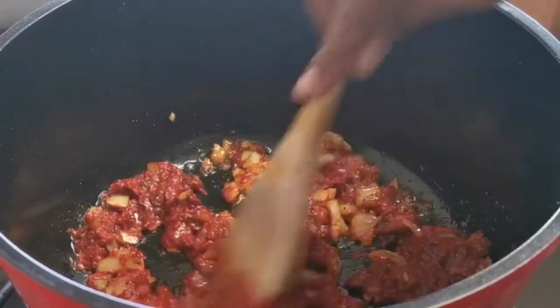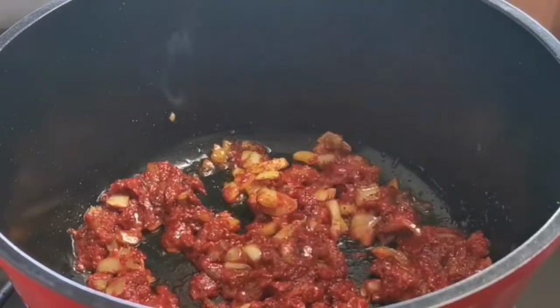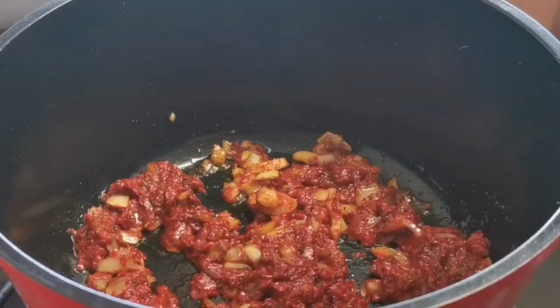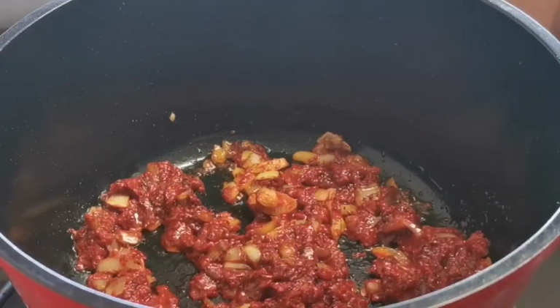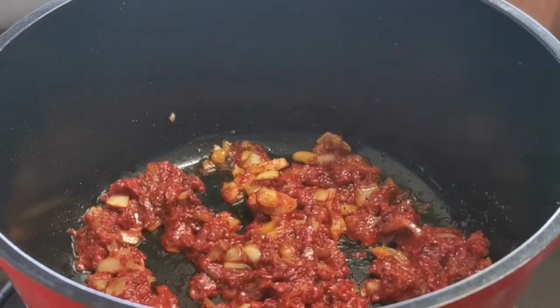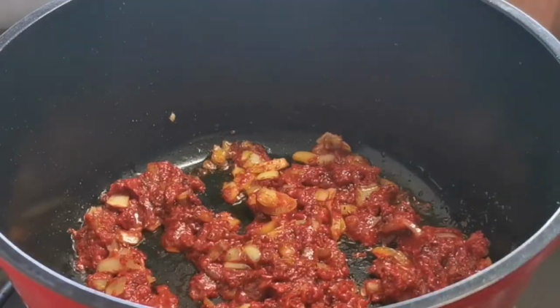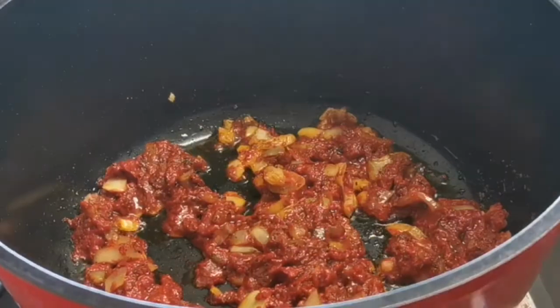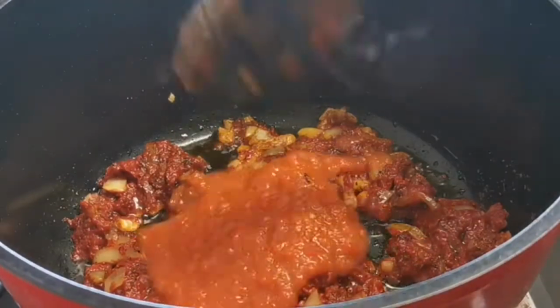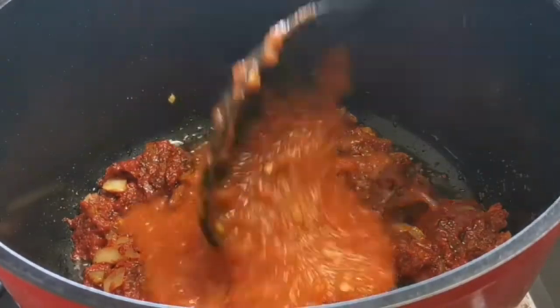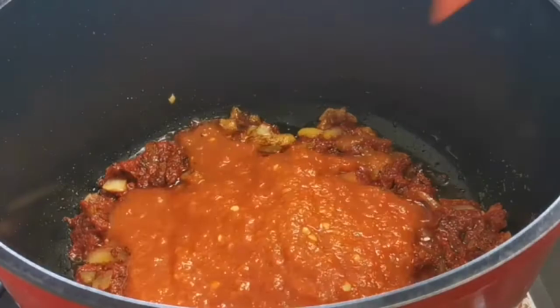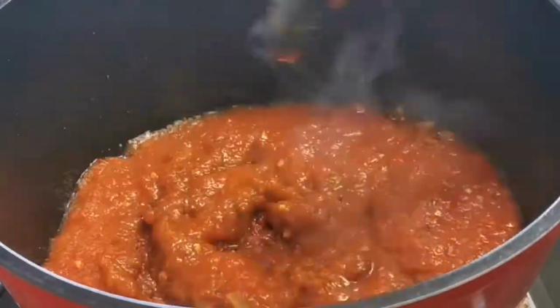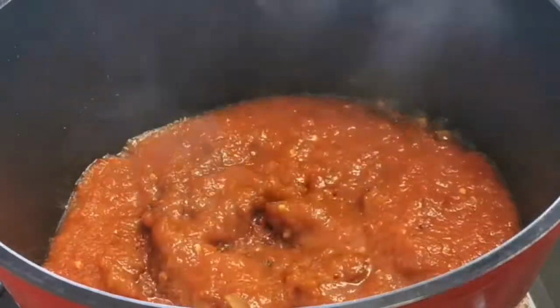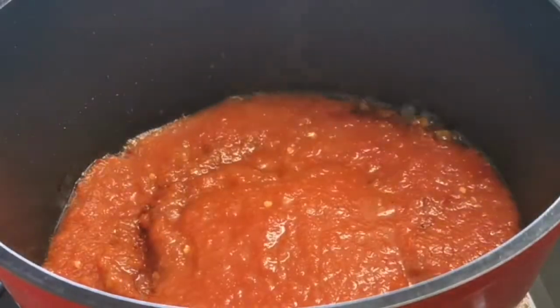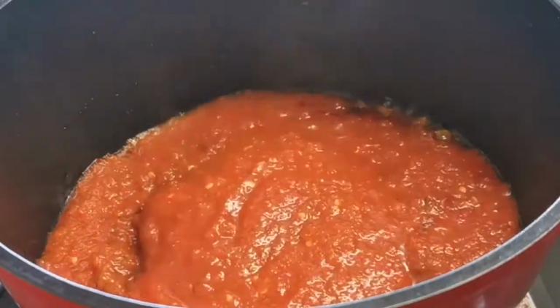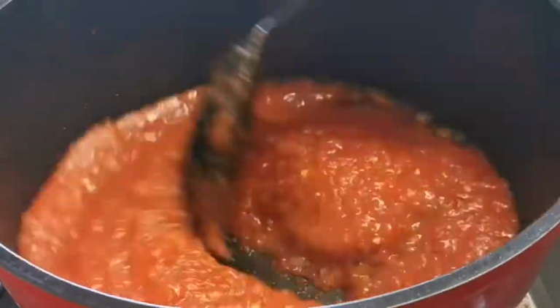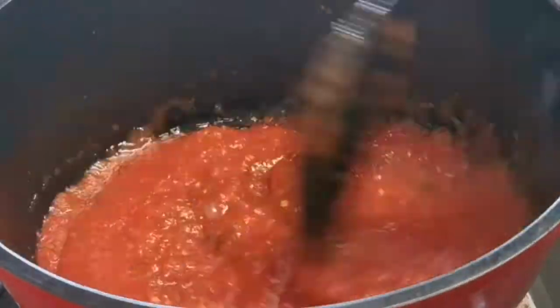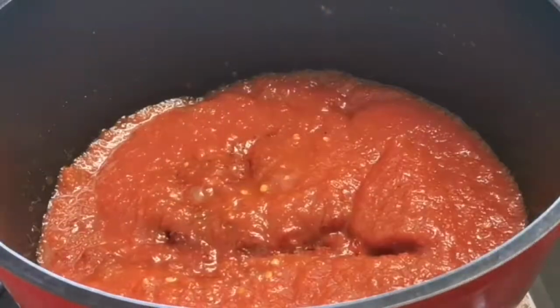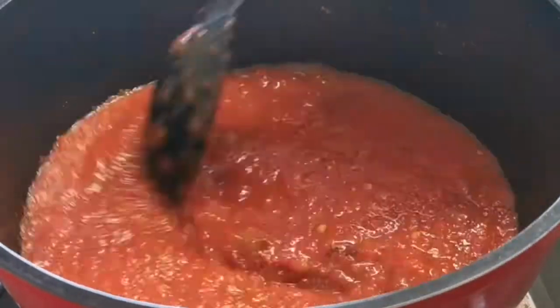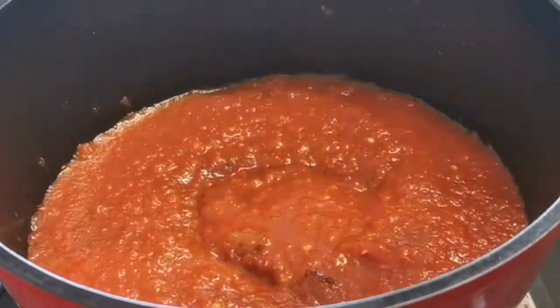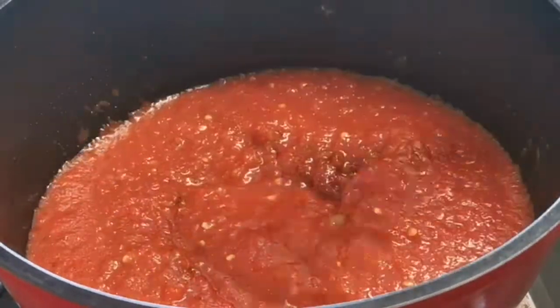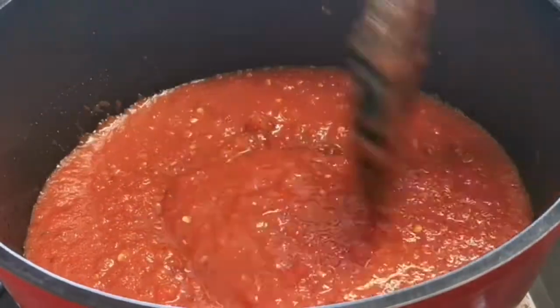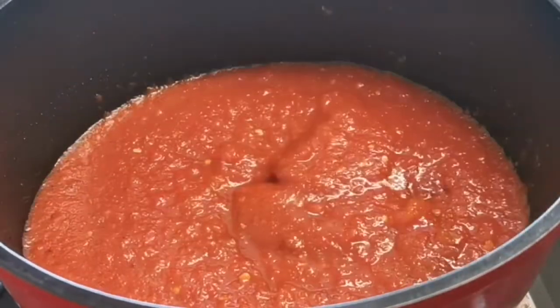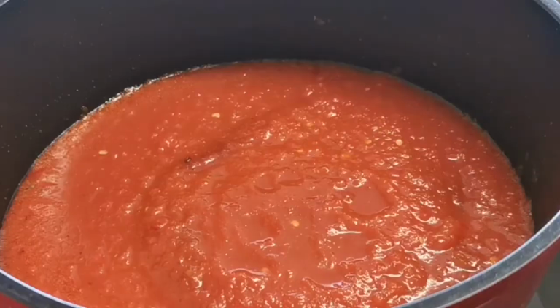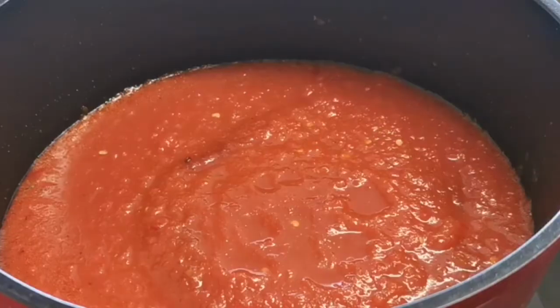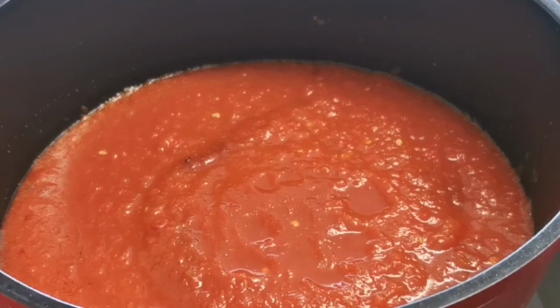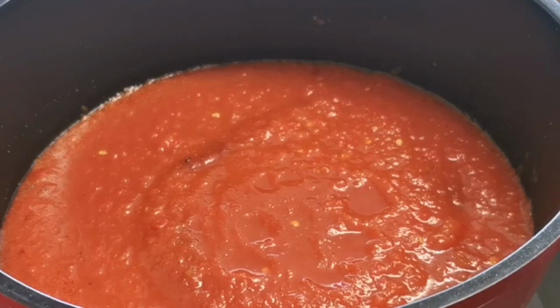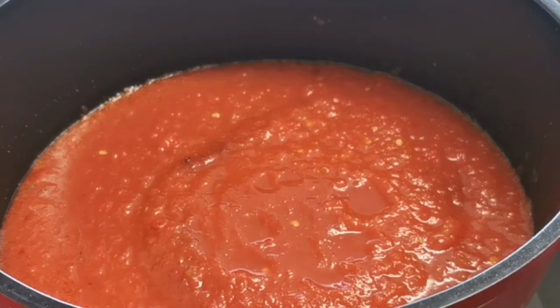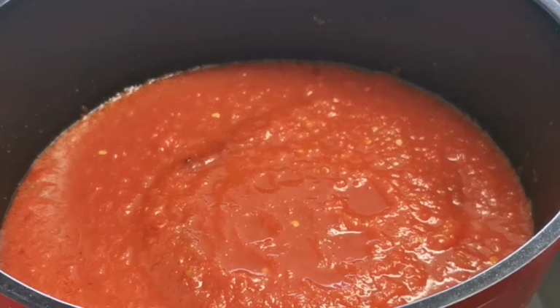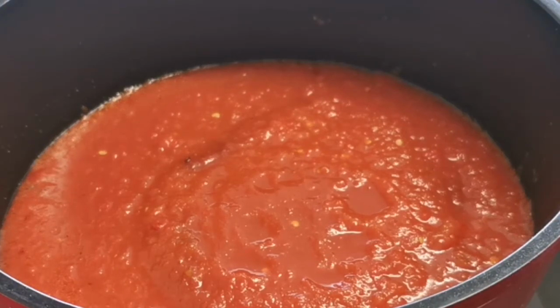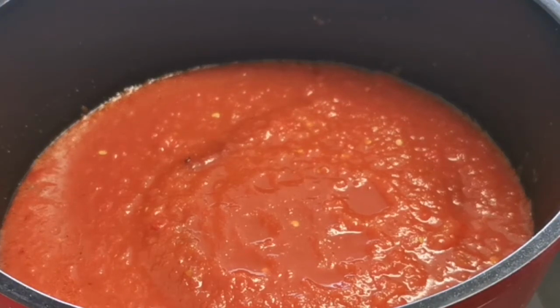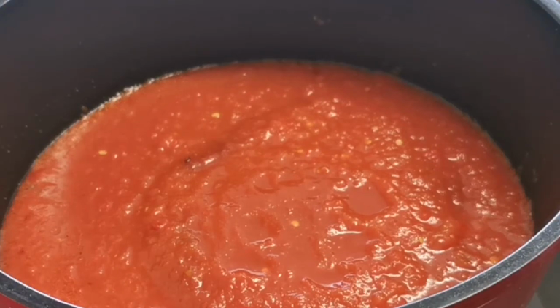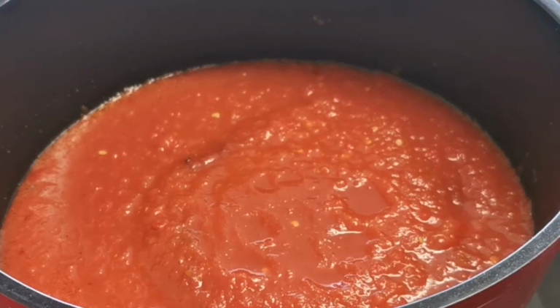I'll be adding the blended pepper mix that I just blended together. I'm going to start cooking it now, keeping stirring as I add it in.